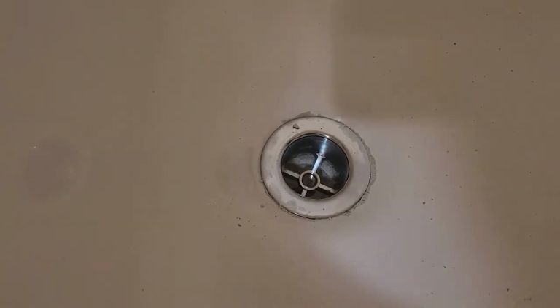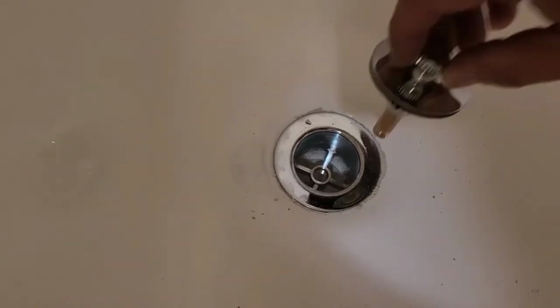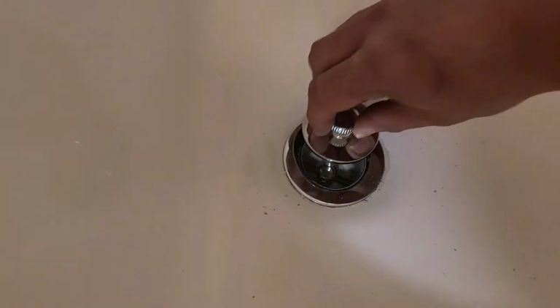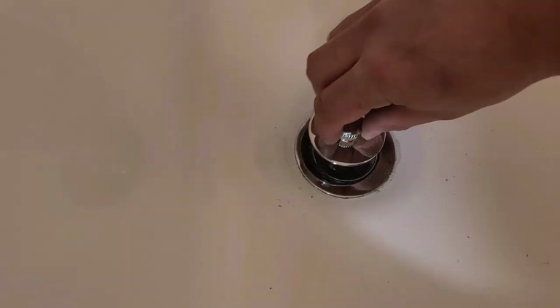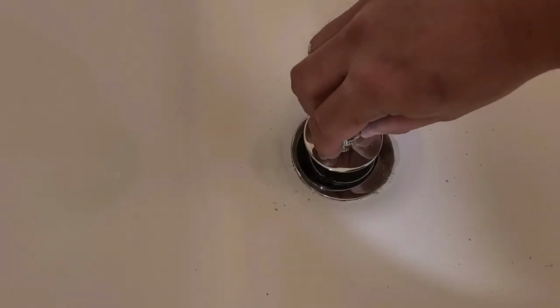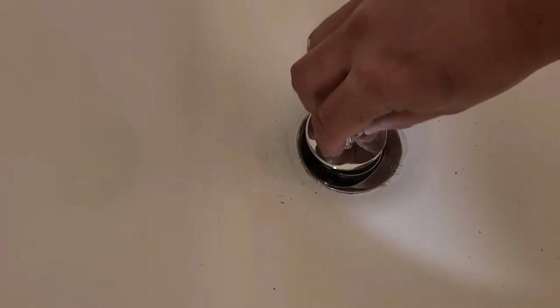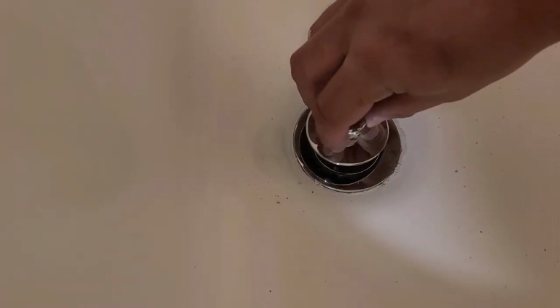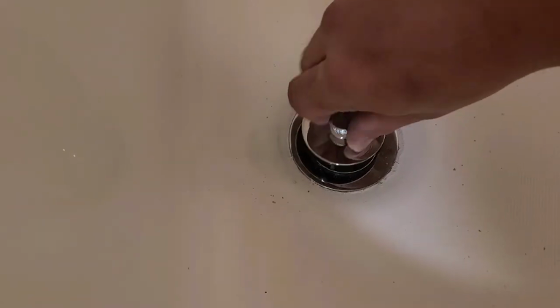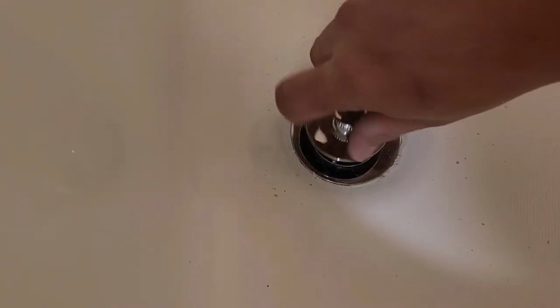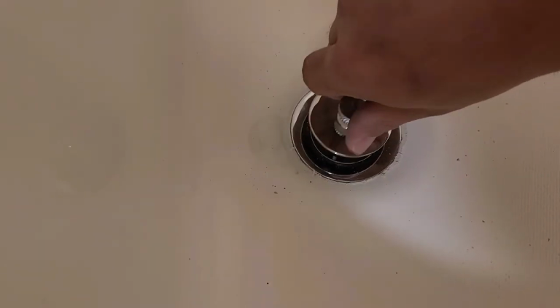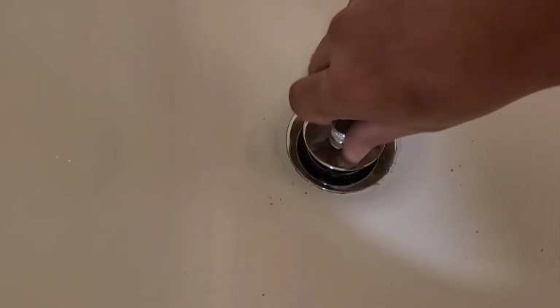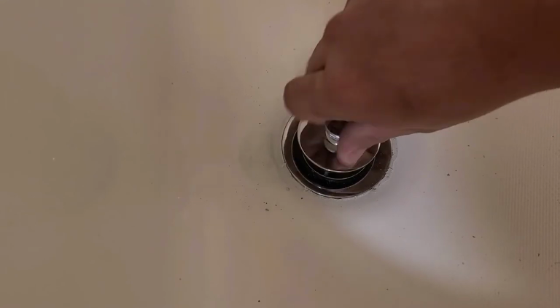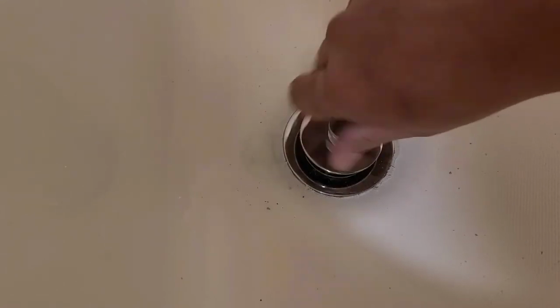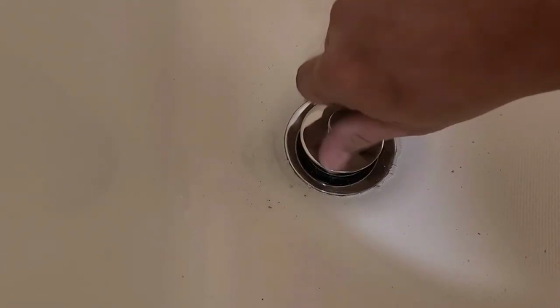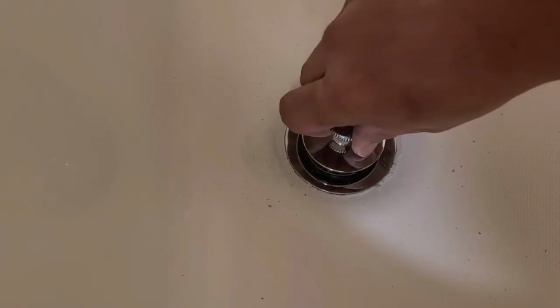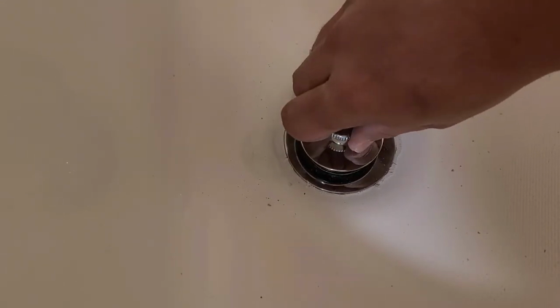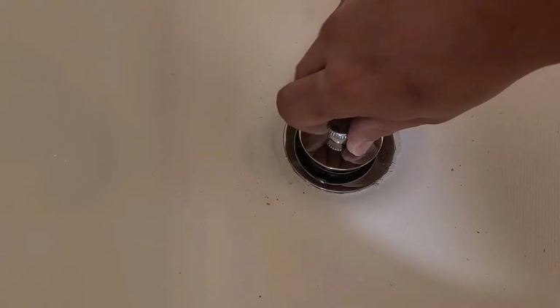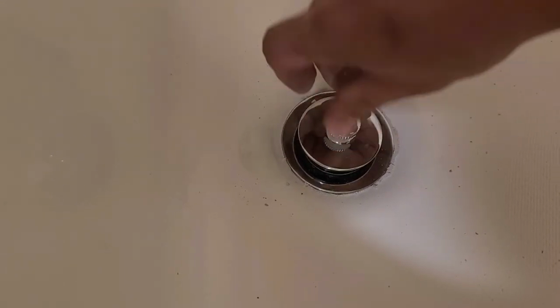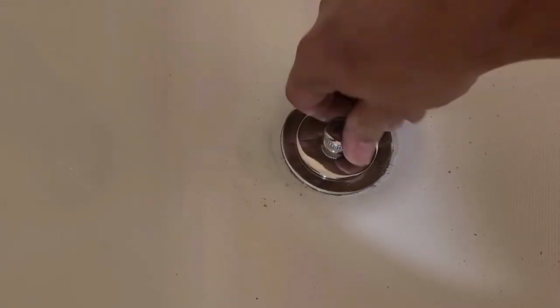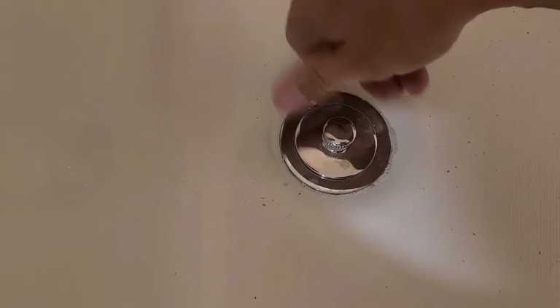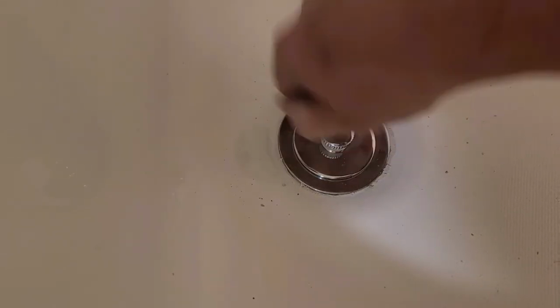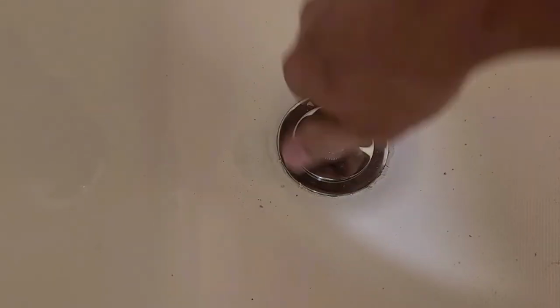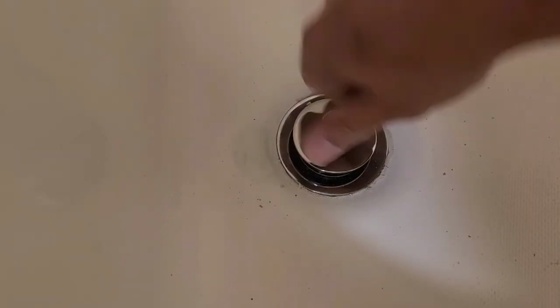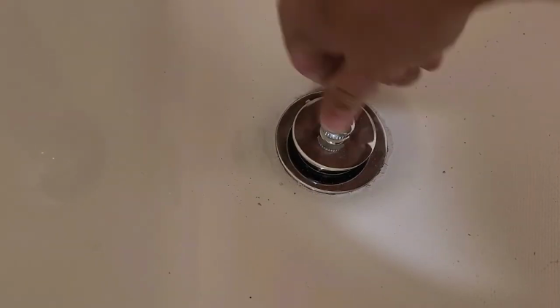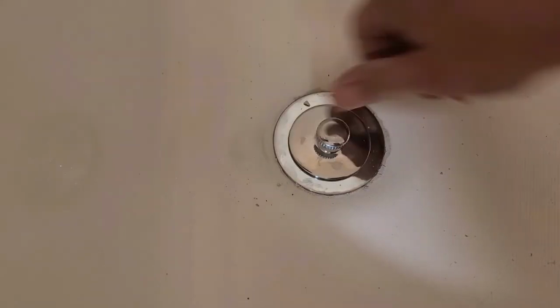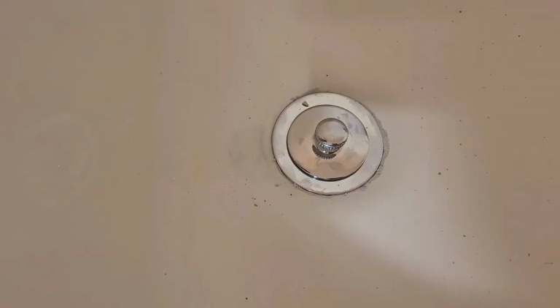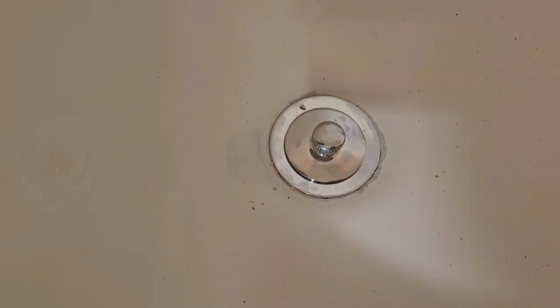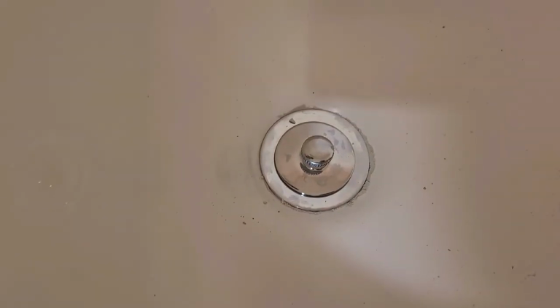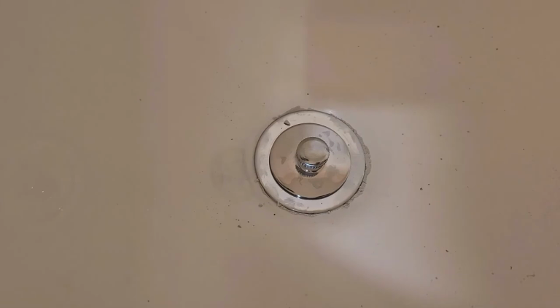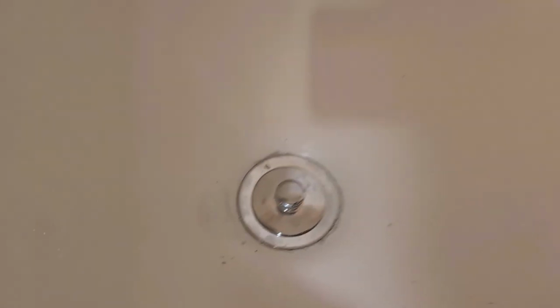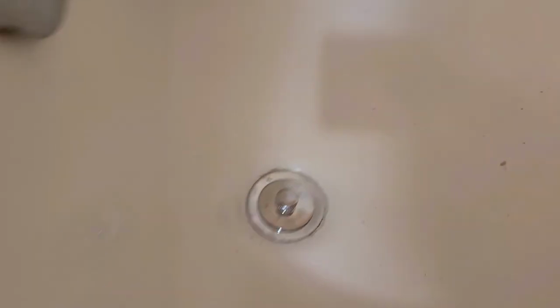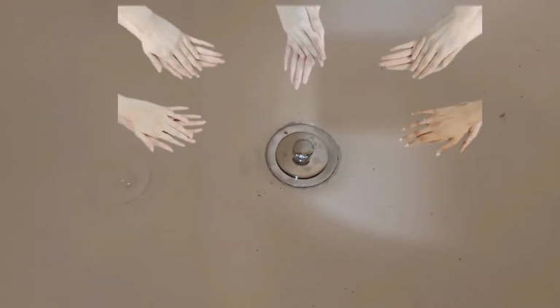And that's it — just screw this back in there like so, and there you go. New tub drain.